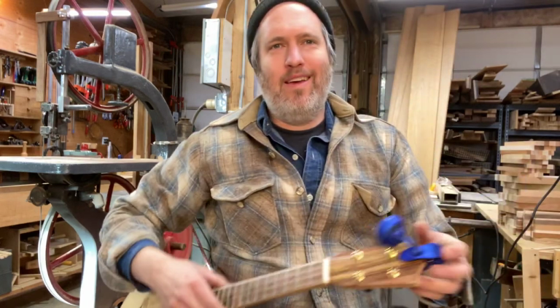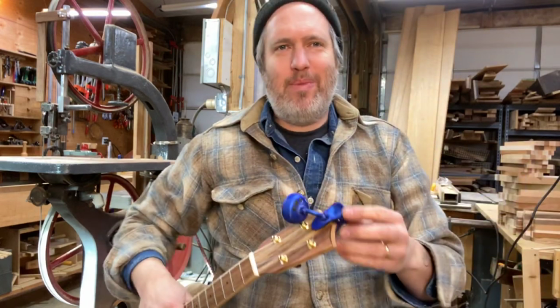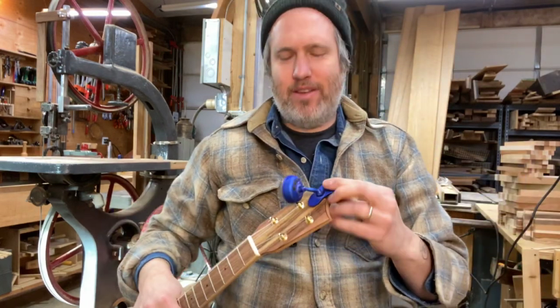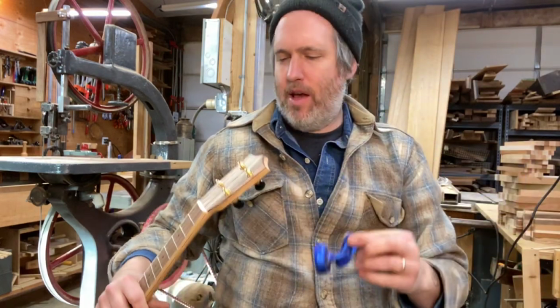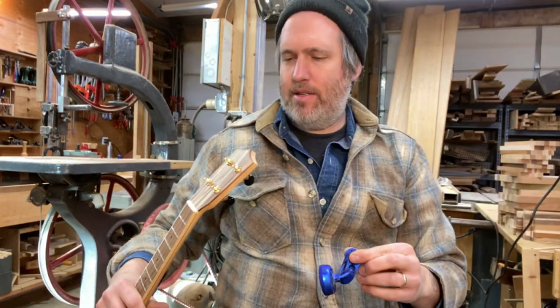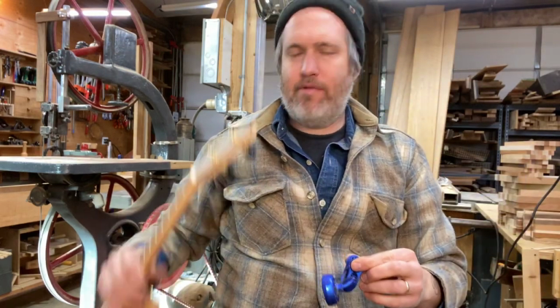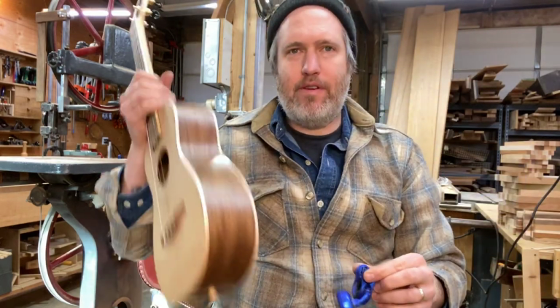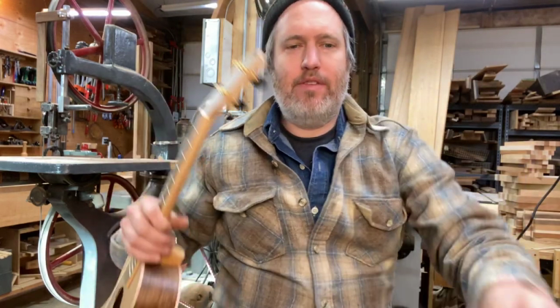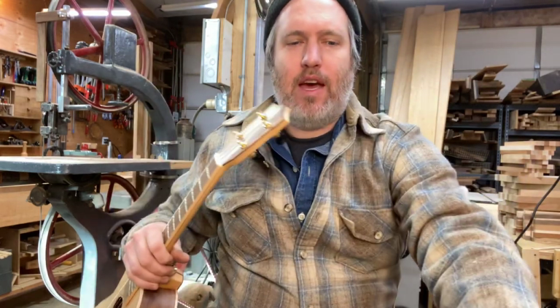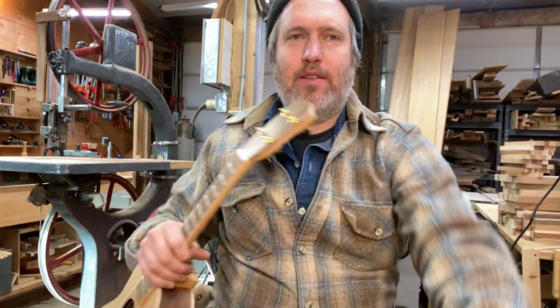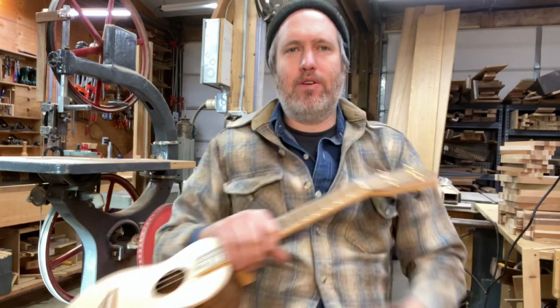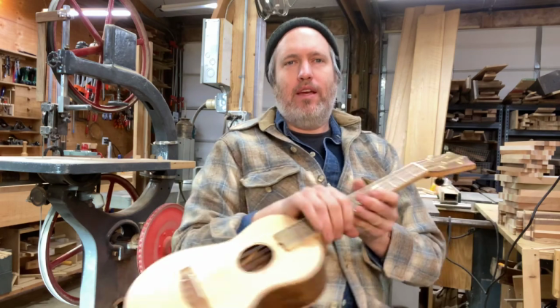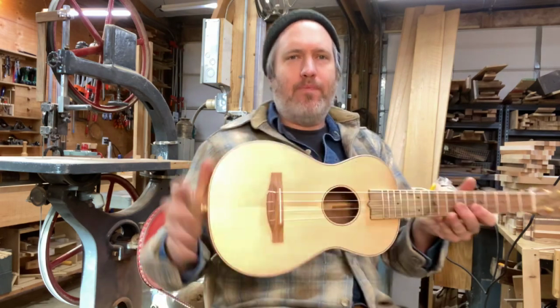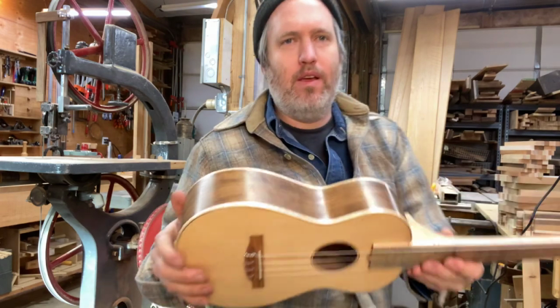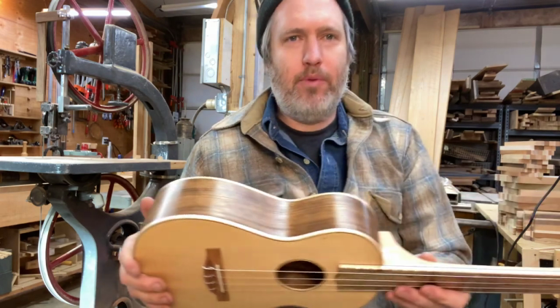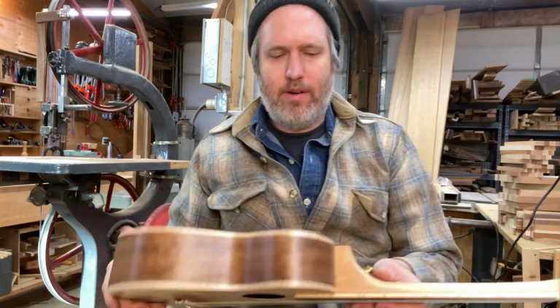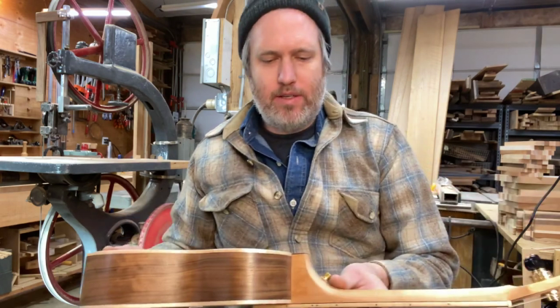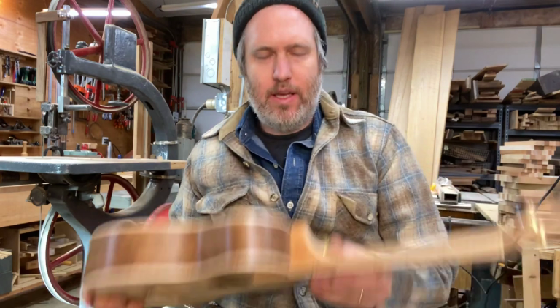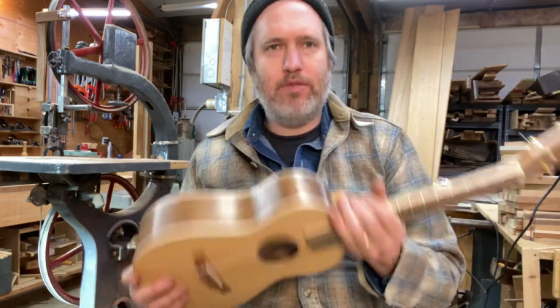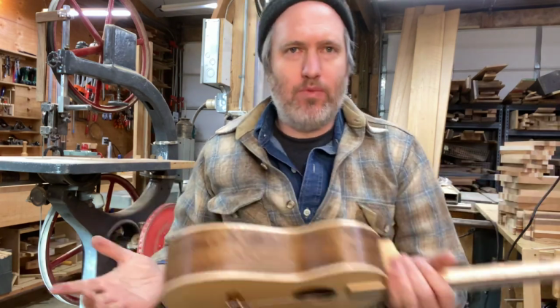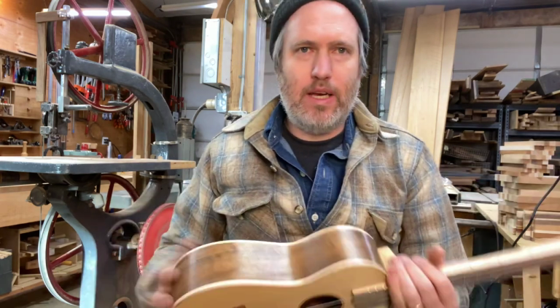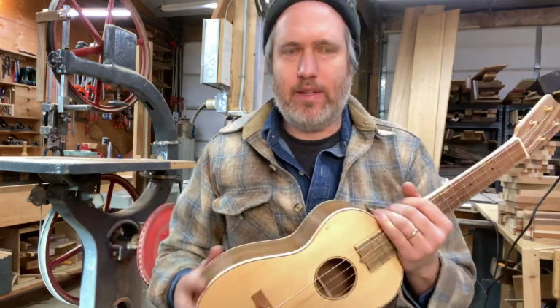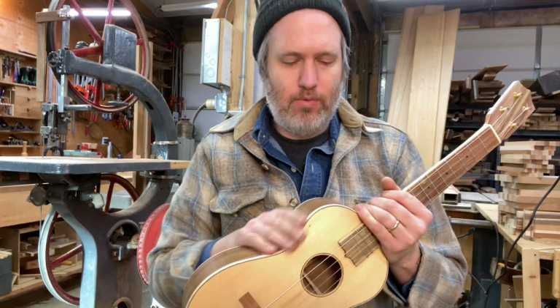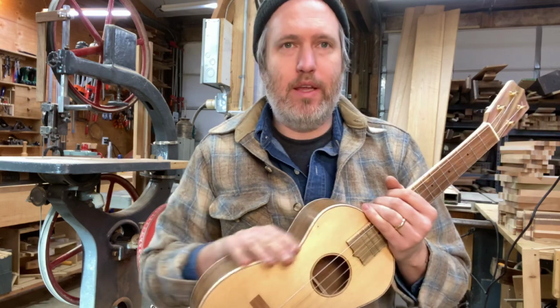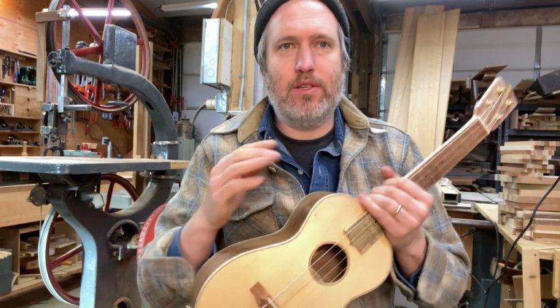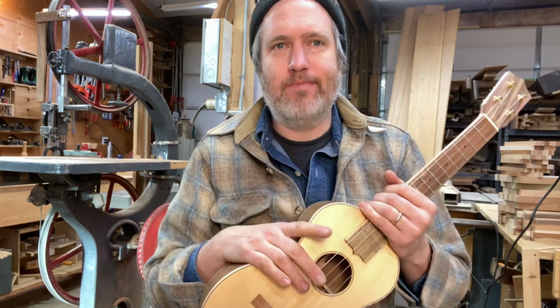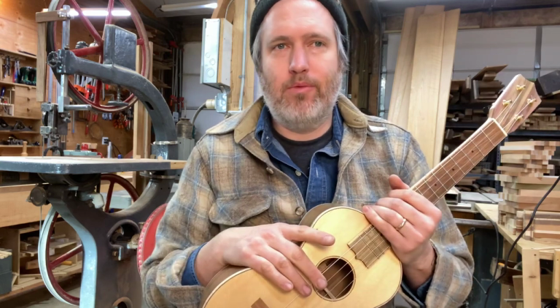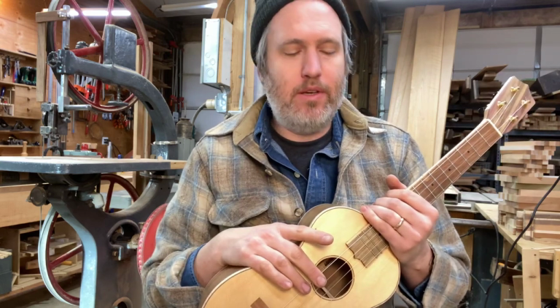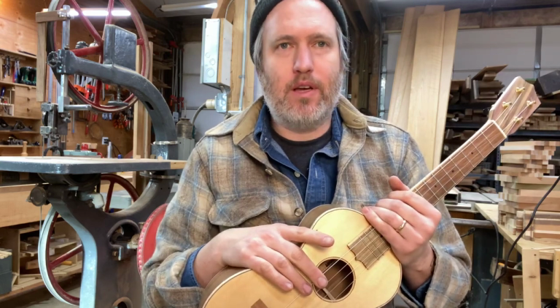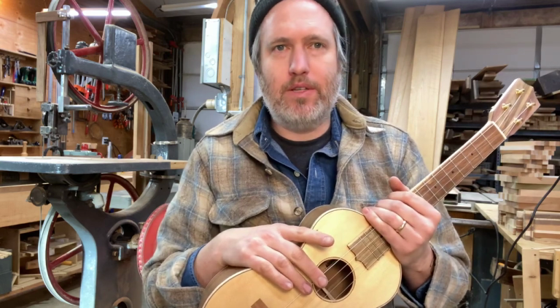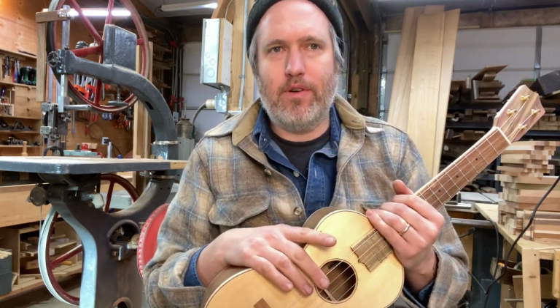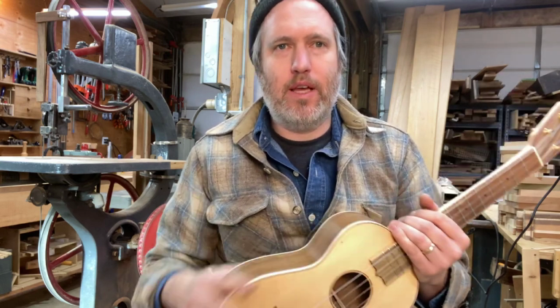Hey everybody, how's it going? I've got number 535. This is Kathy's tenor ukulele — it really turned out nice. It's made of spruce and walnut, and I think spruce and walnut is just a really good combination for a ukulele.